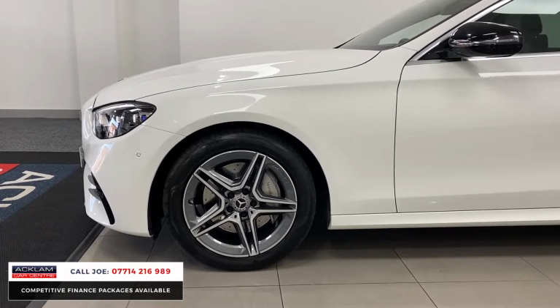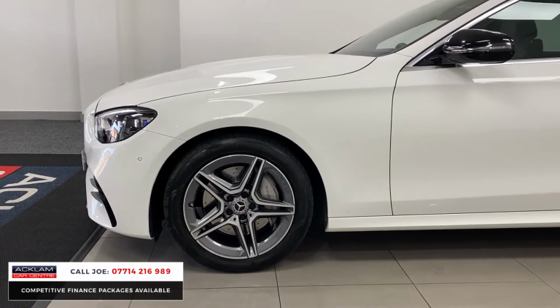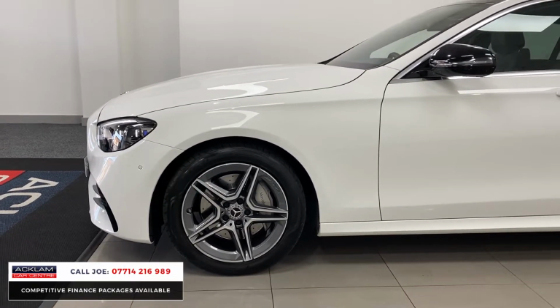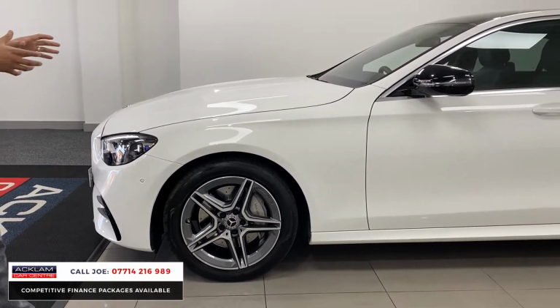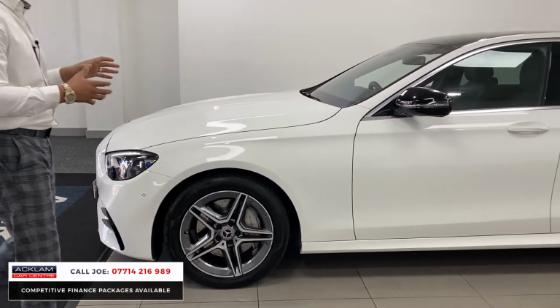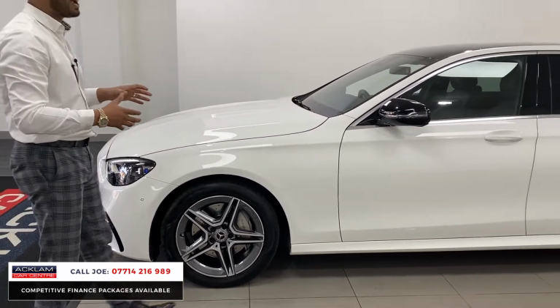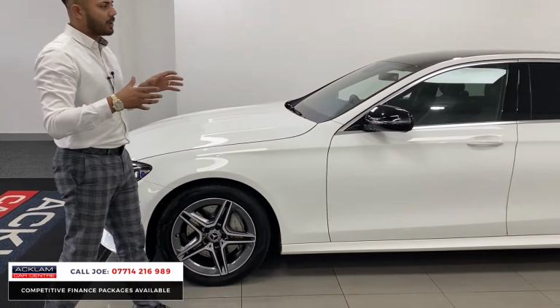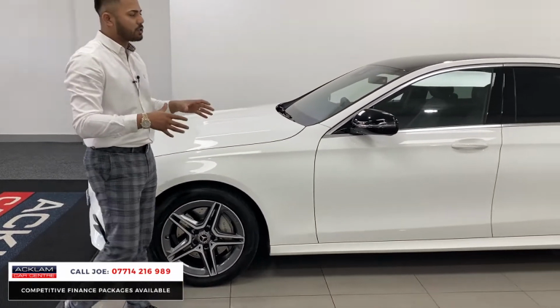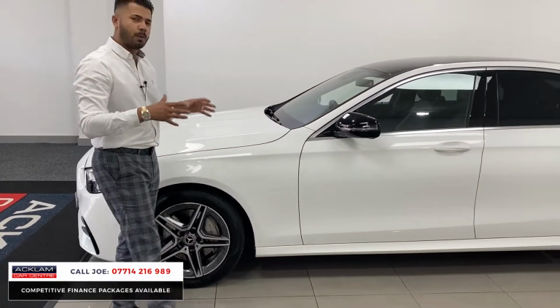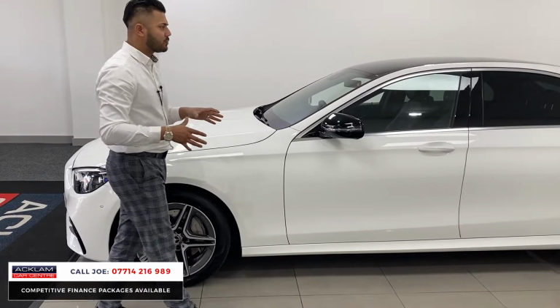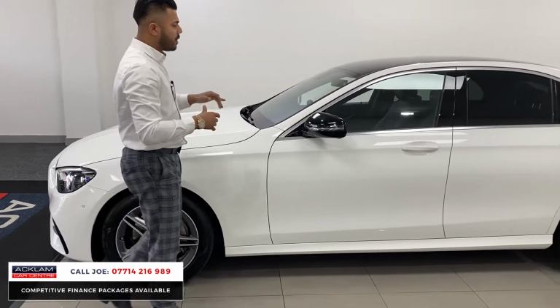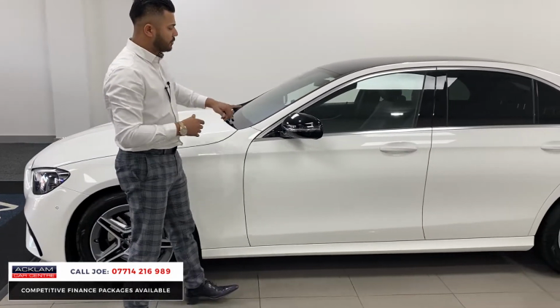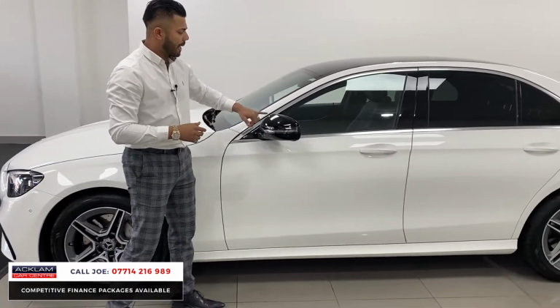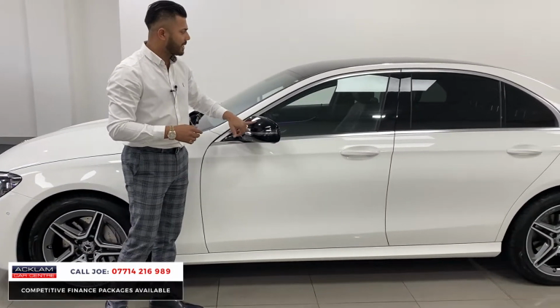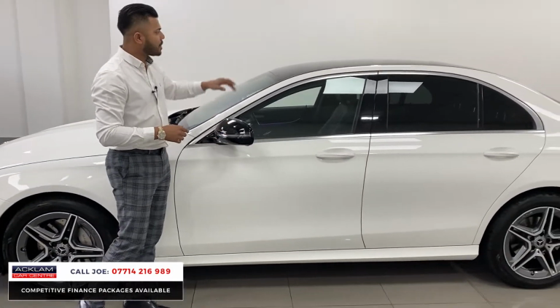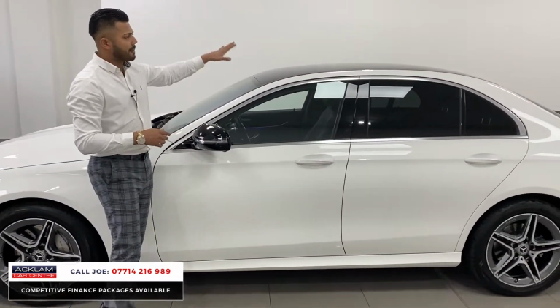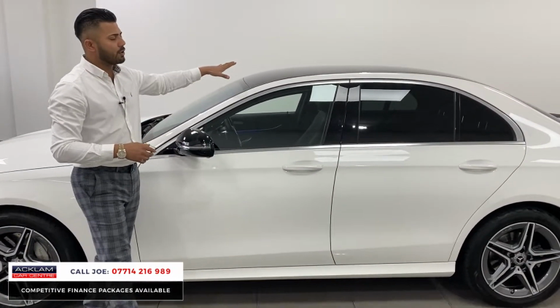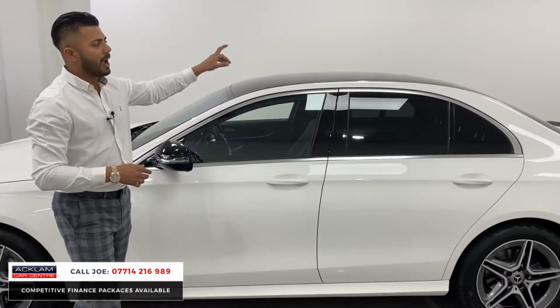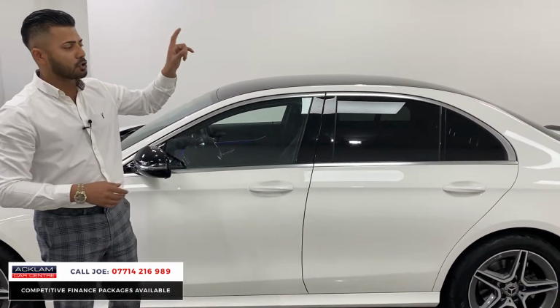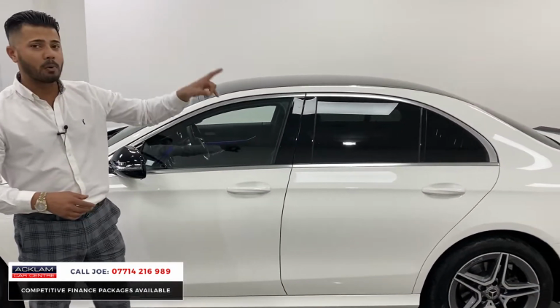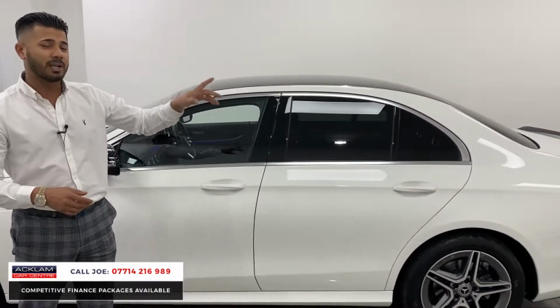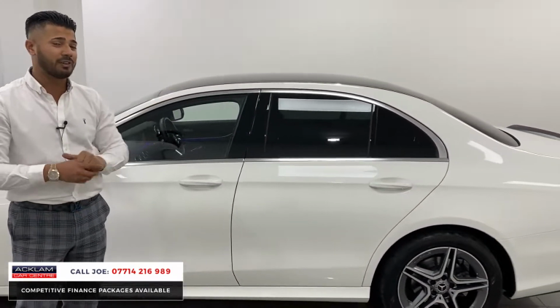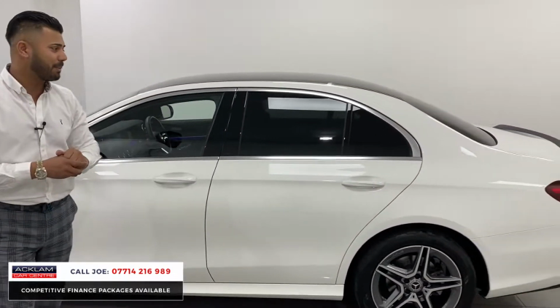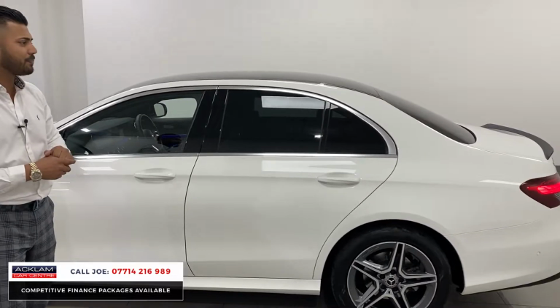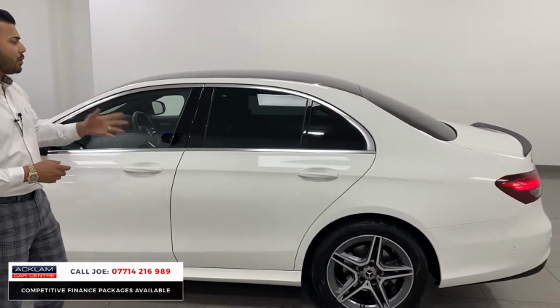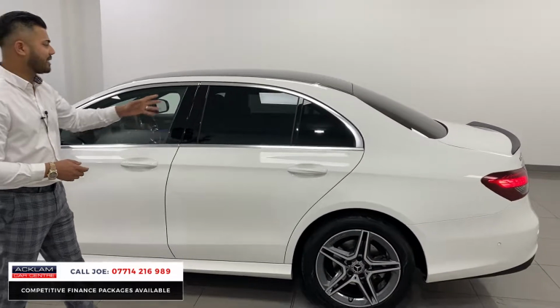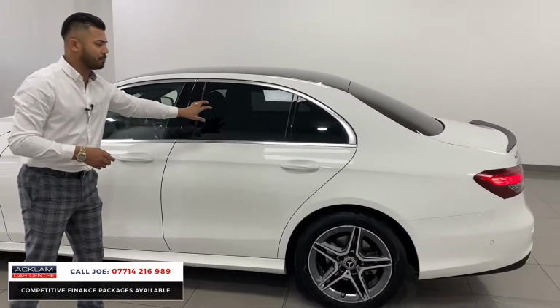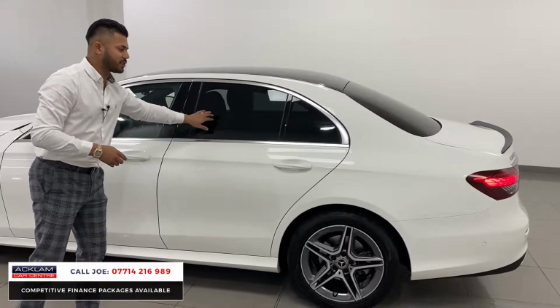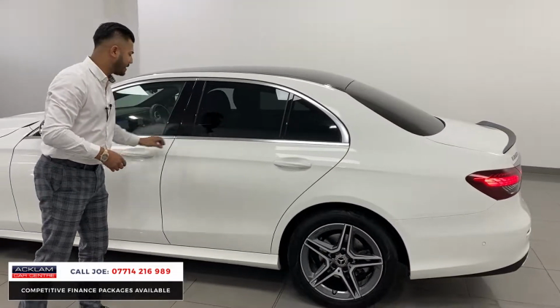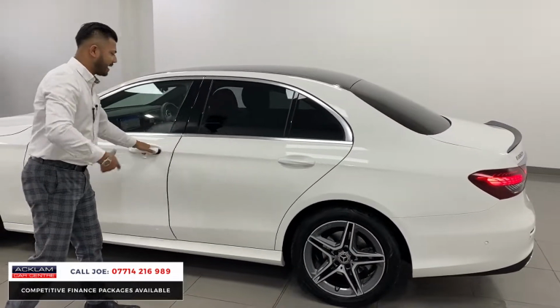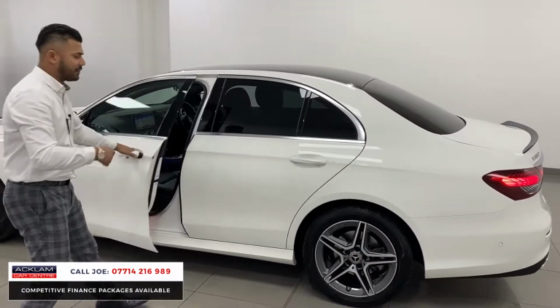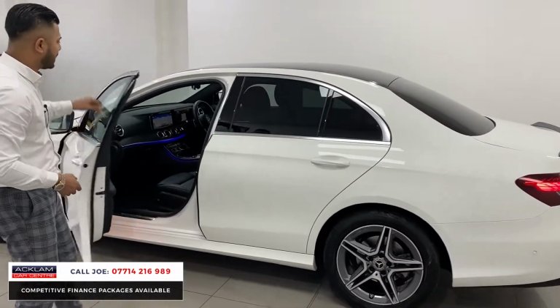It looks well, it's a very nice smooth ride. This one's got a couple of extras: first of all the black mirror caps, the black roof, and you've also got the boot spoiler which is finished in black. Other things like the sun protection glass, and as for the interior...